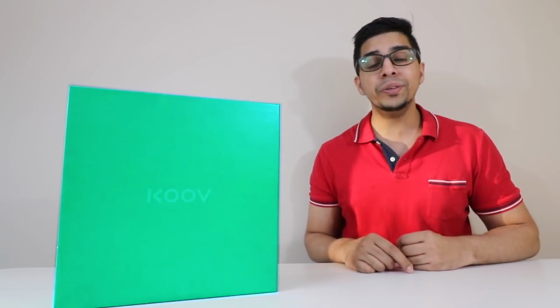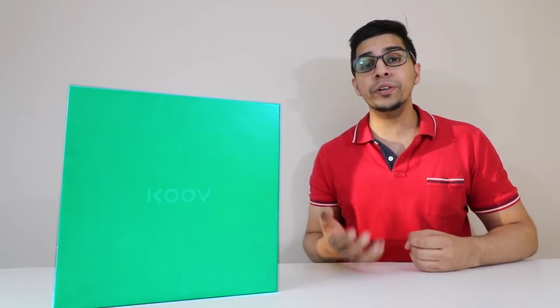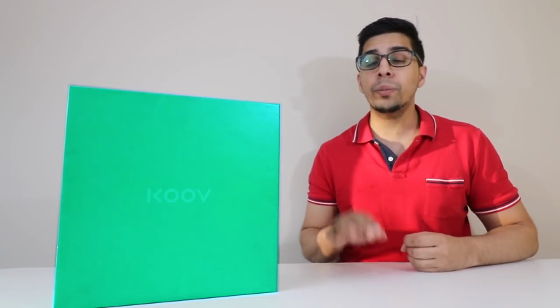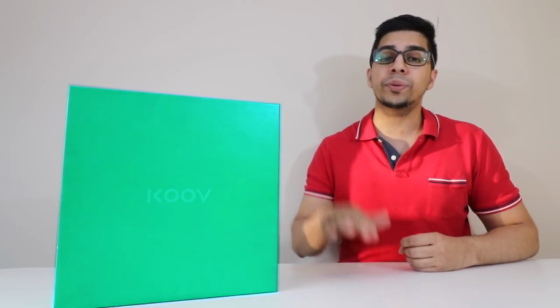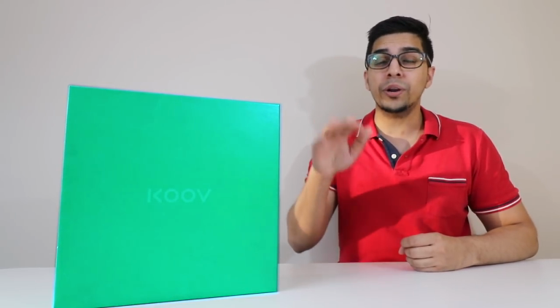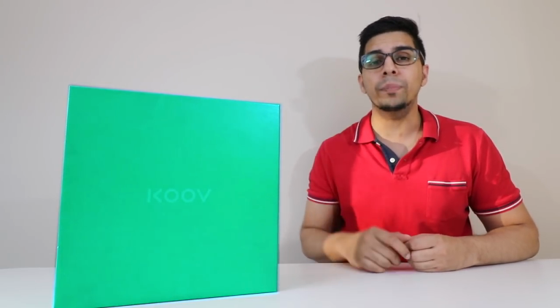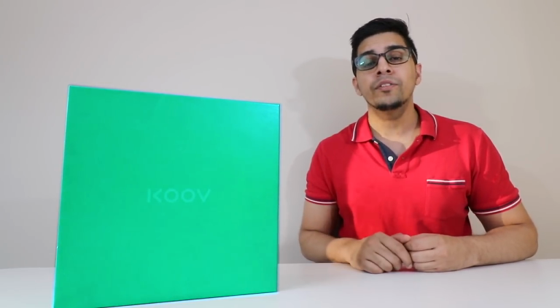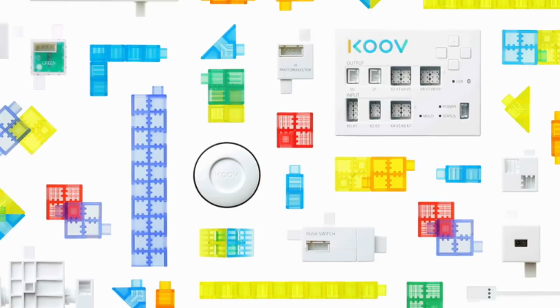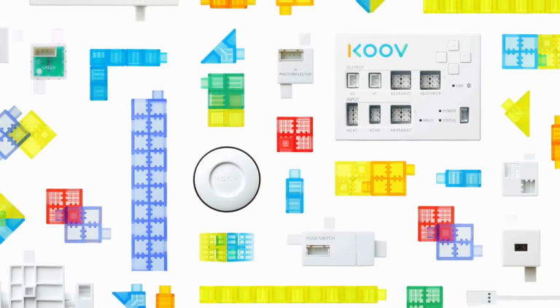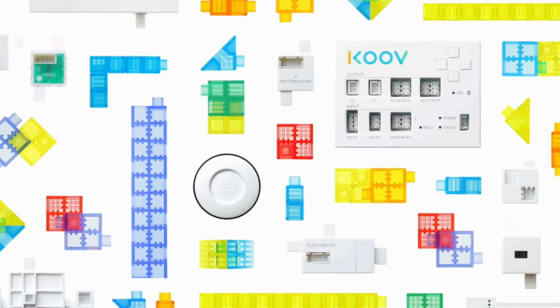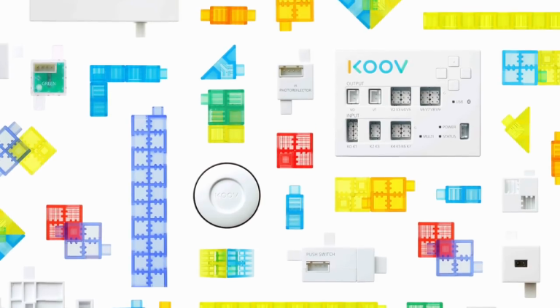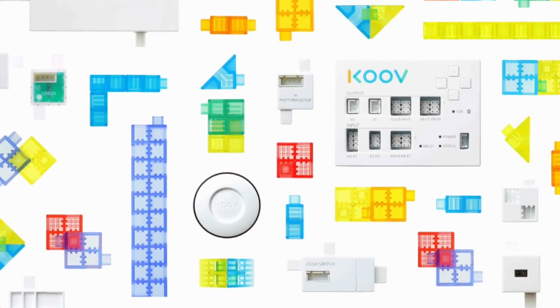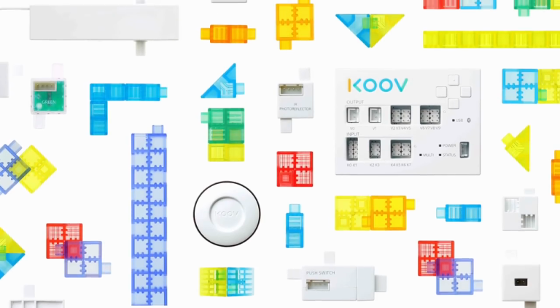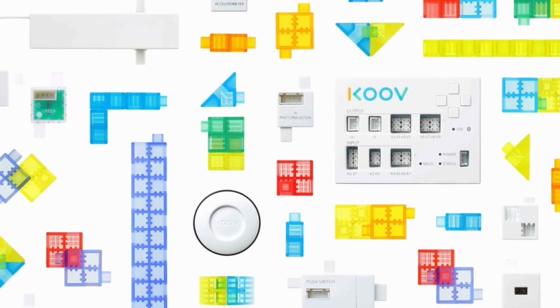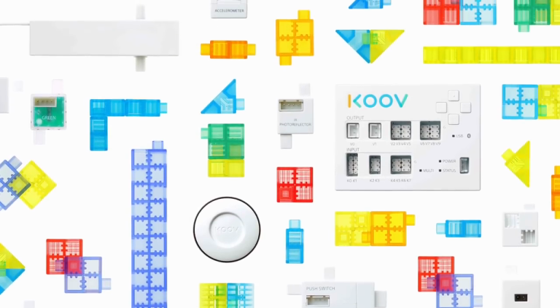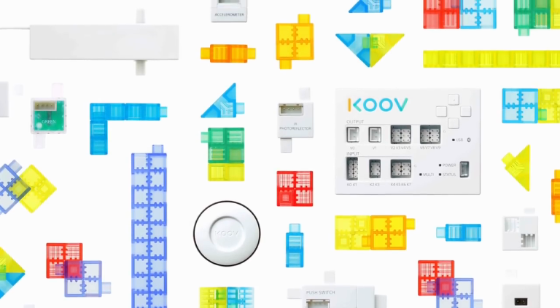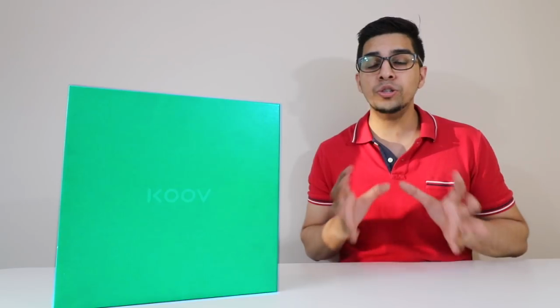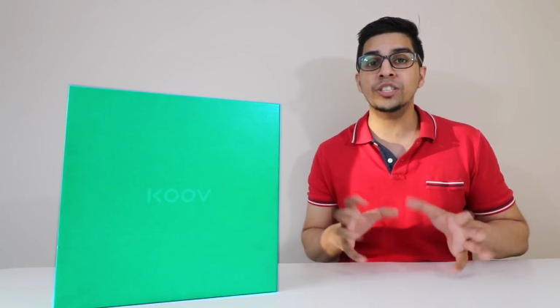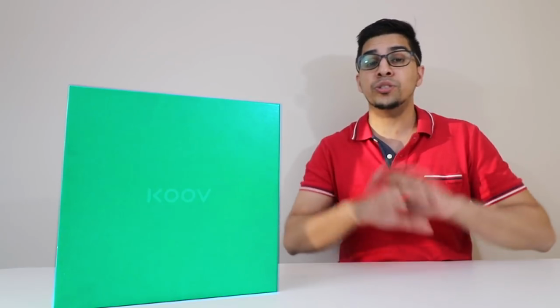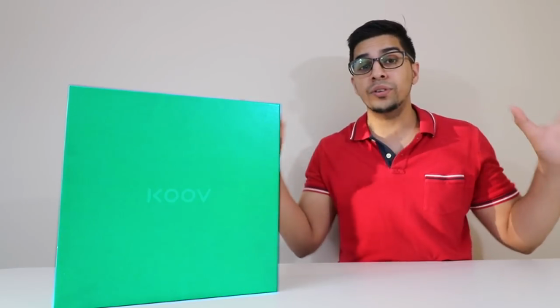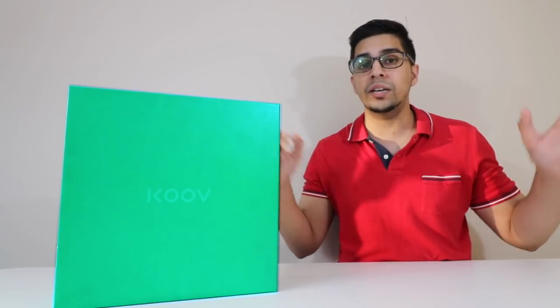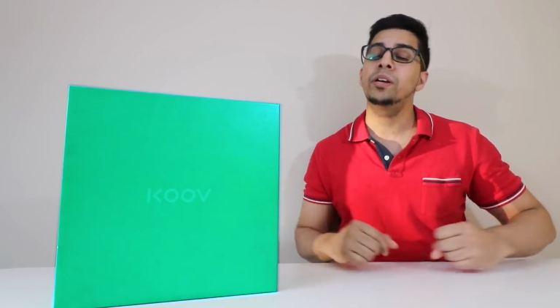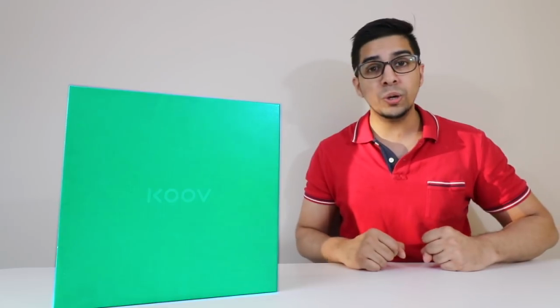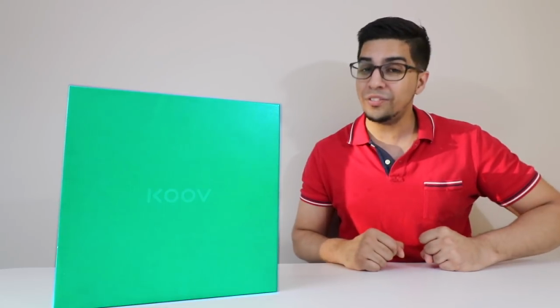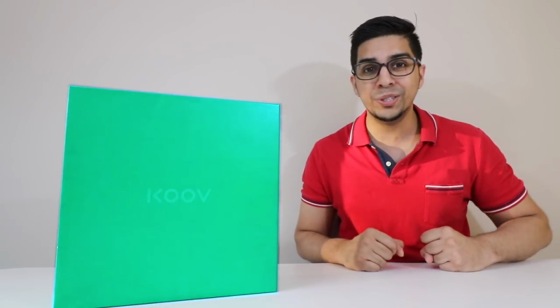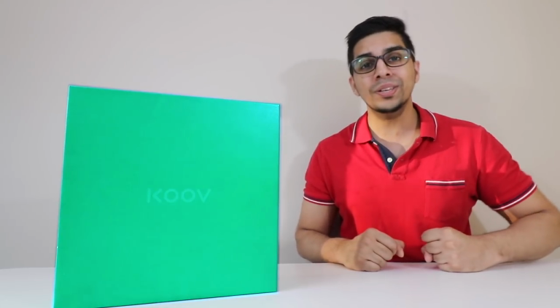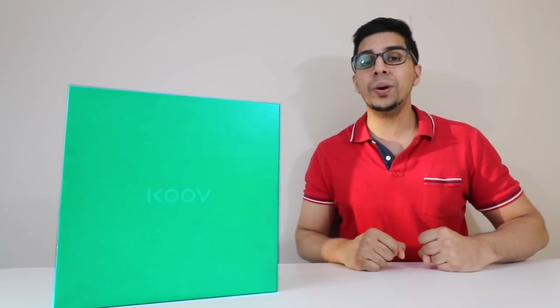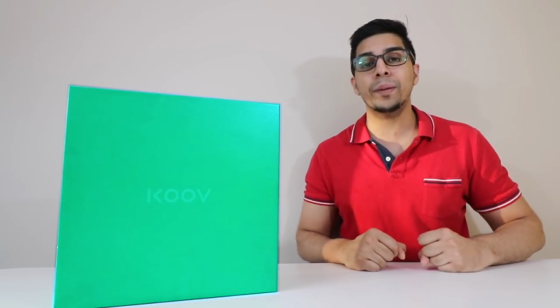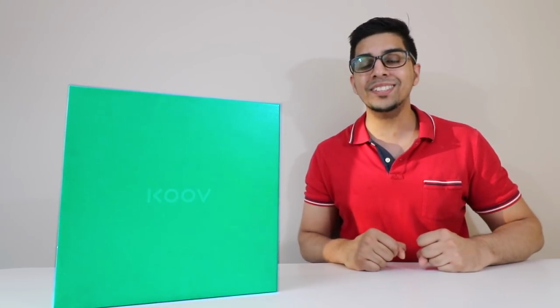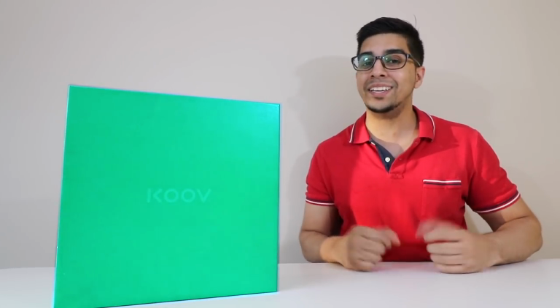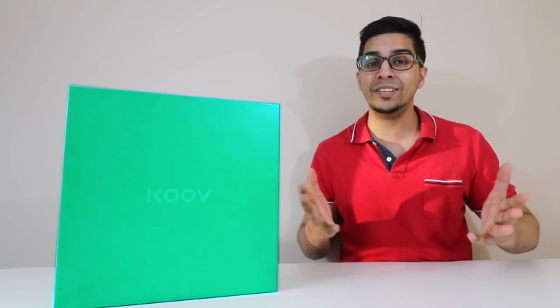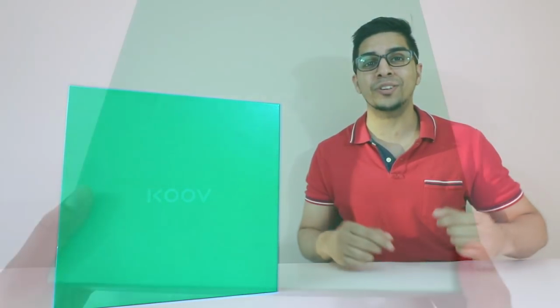Literally, you're building a robot from the ground up. From a variation of colors to sensors, it allows you to use your imagination to the full extent. So without further ado, let's go ahead and unbox this thing and give it a test run.